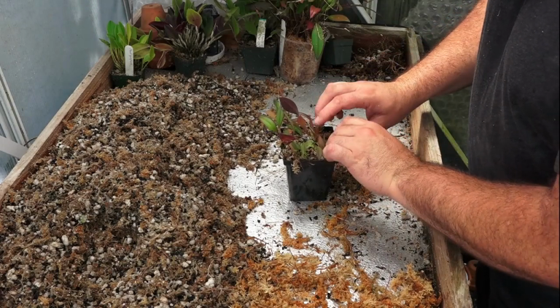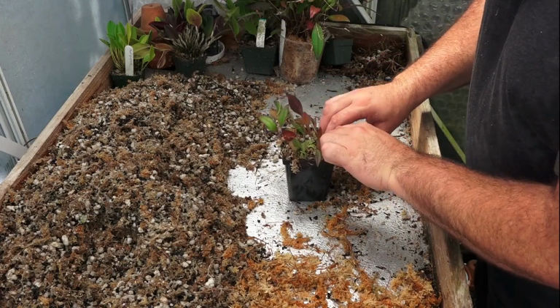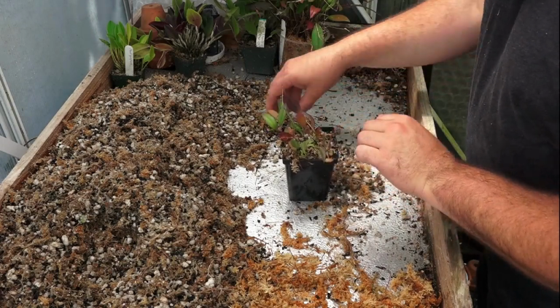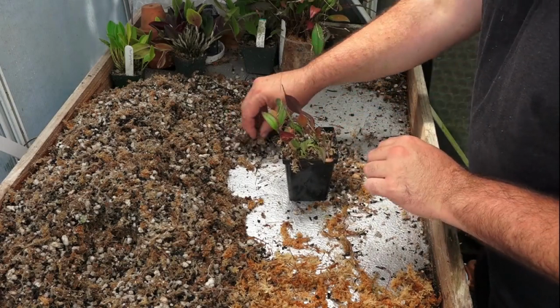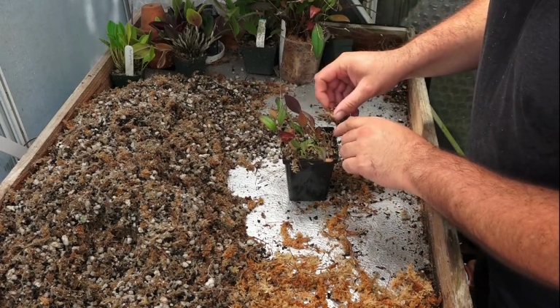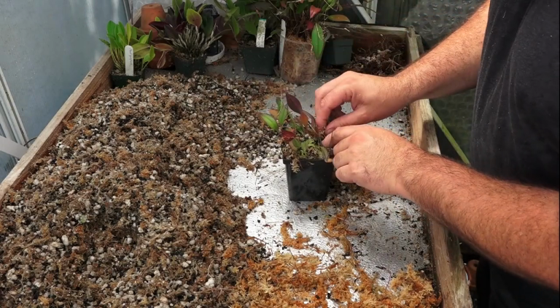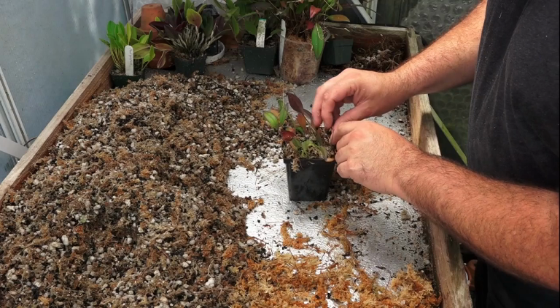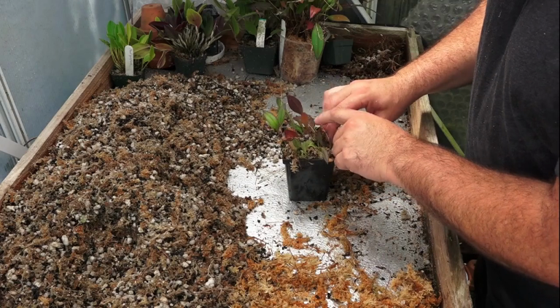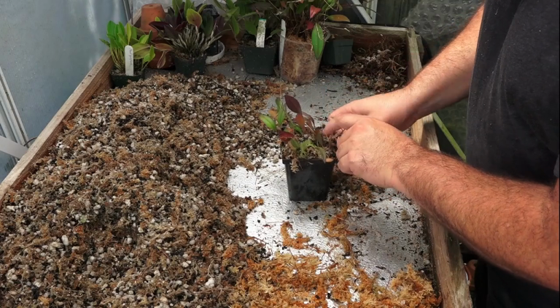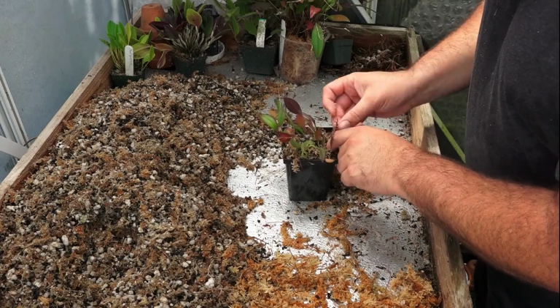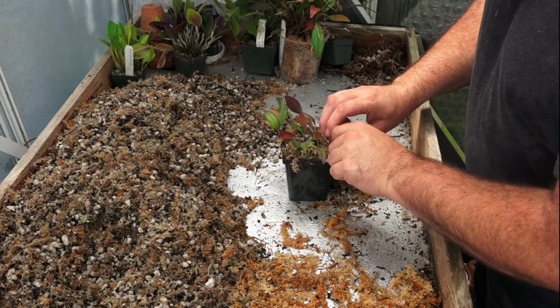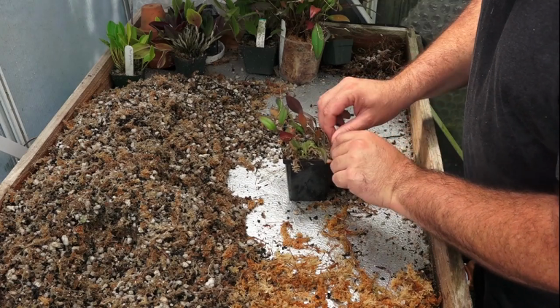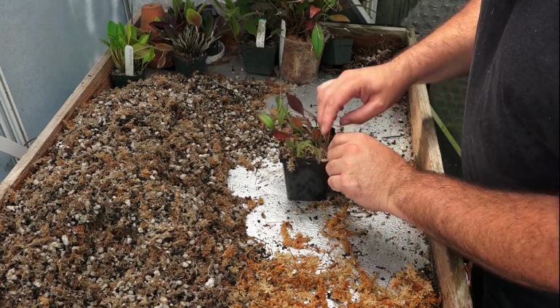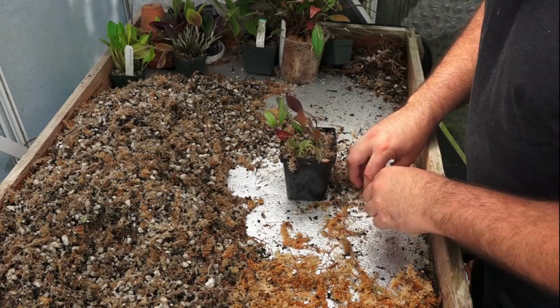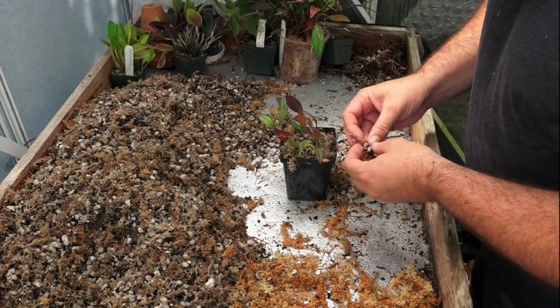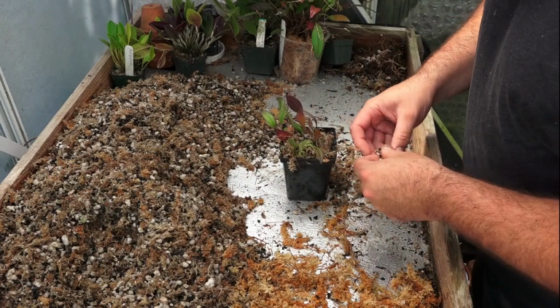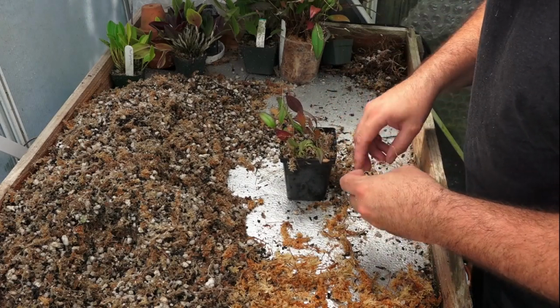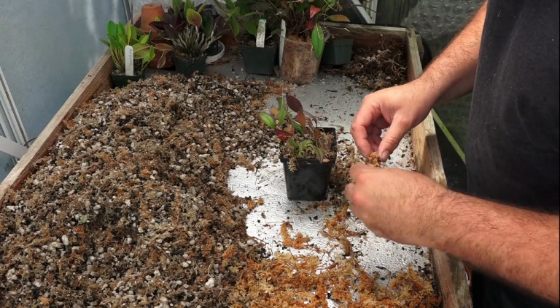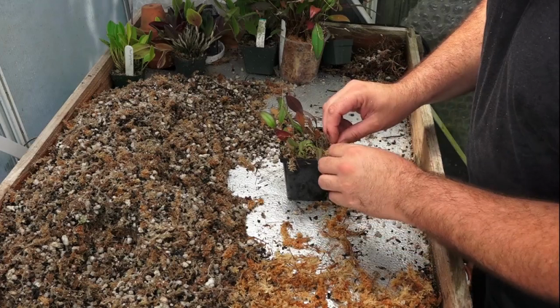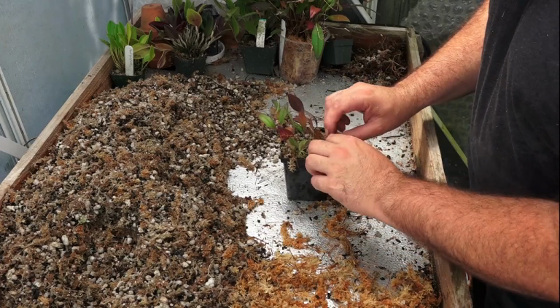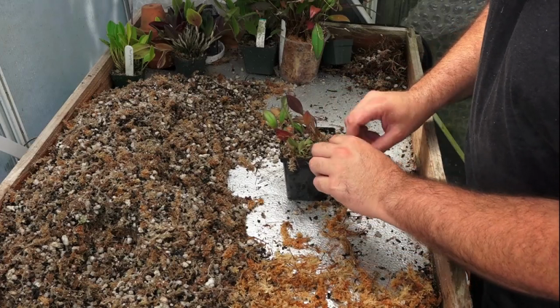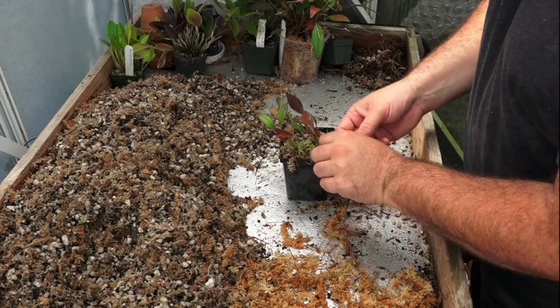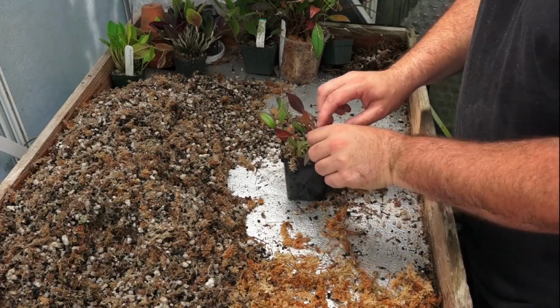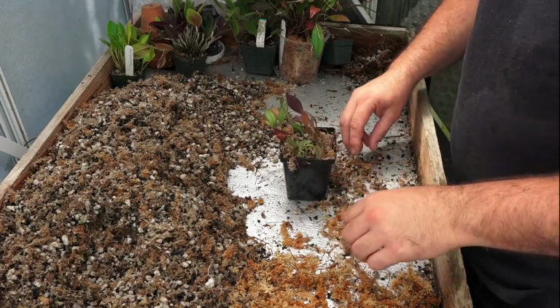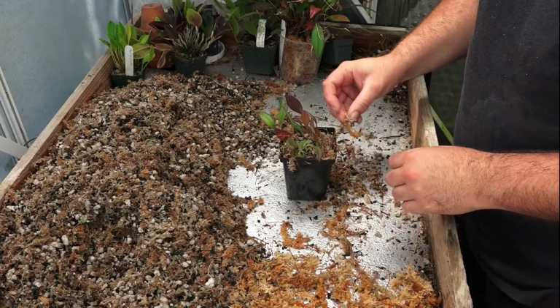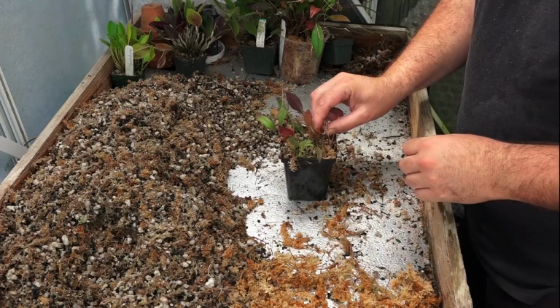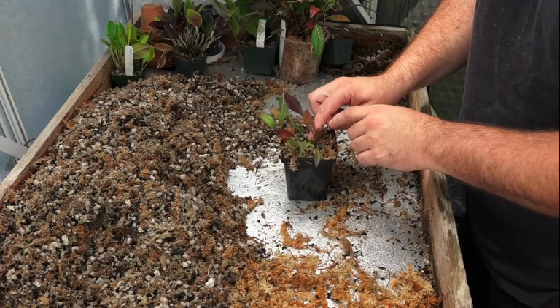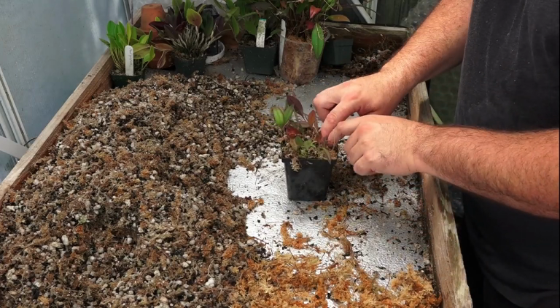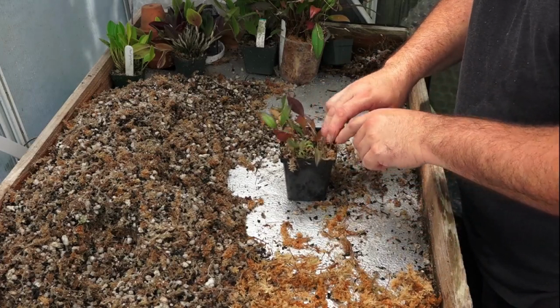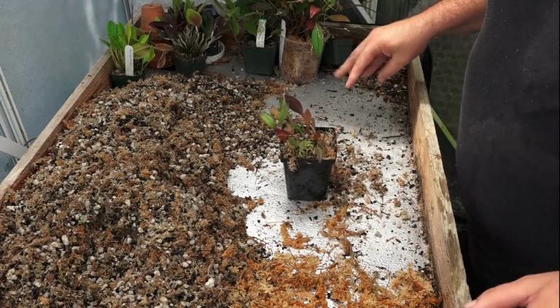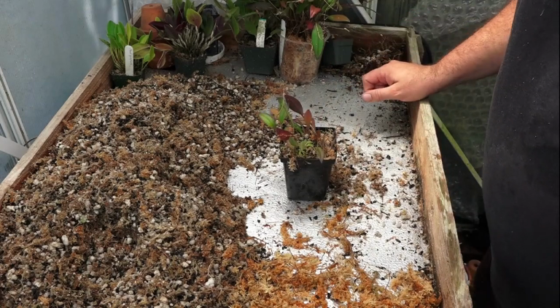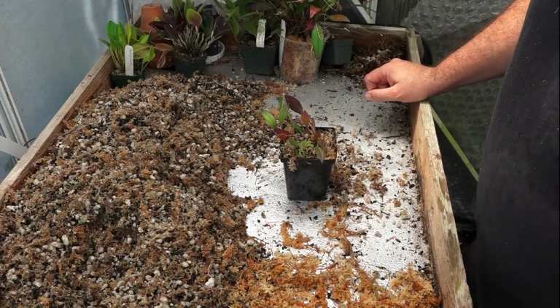Make sure to tuck a label in the side of the pot just so you remember who they are. With how quickly these grow, I bet that within just a few months I'll be able to pot these up into their own pots and they'll do very, very nicely and I'll be able to share. Thanks YouTube!